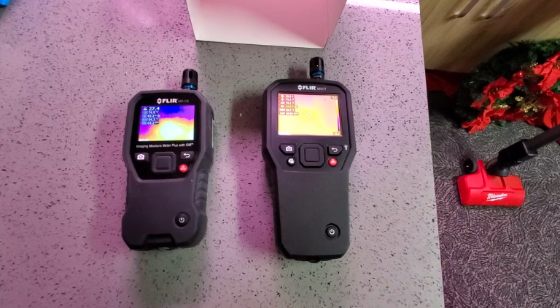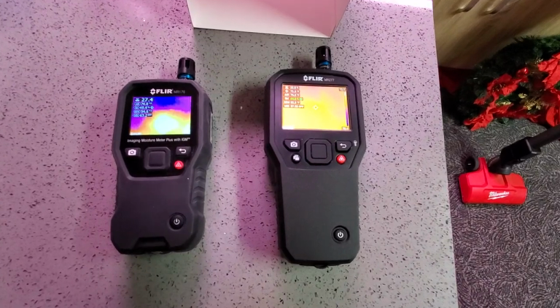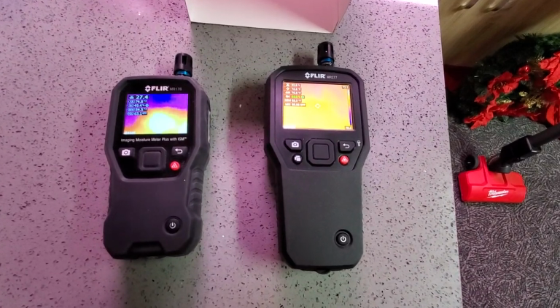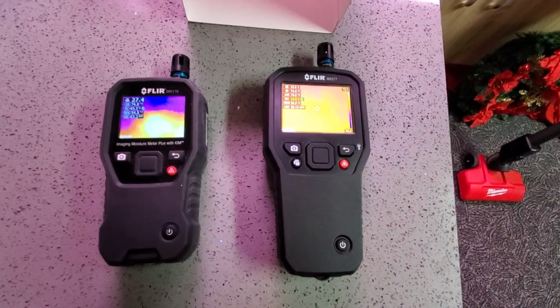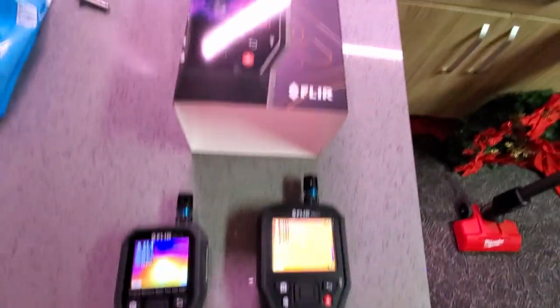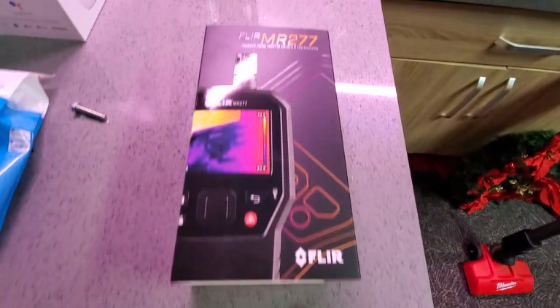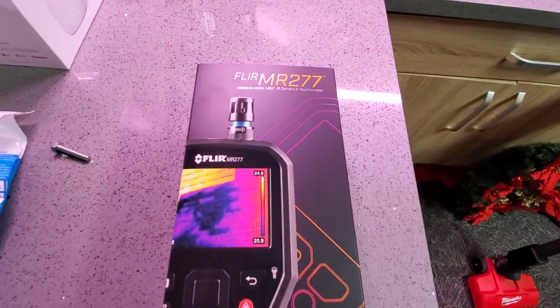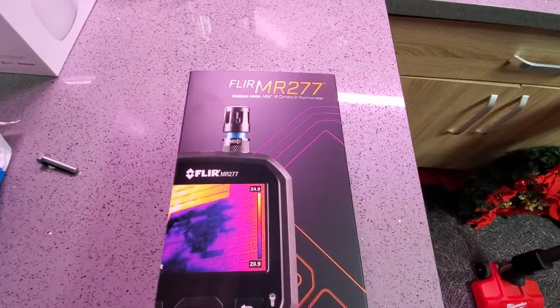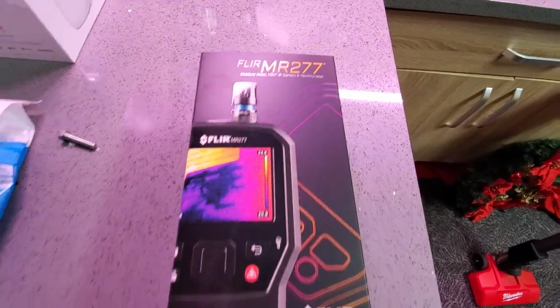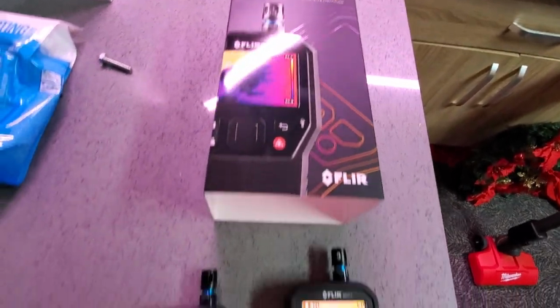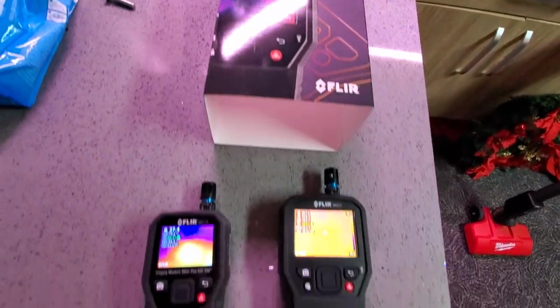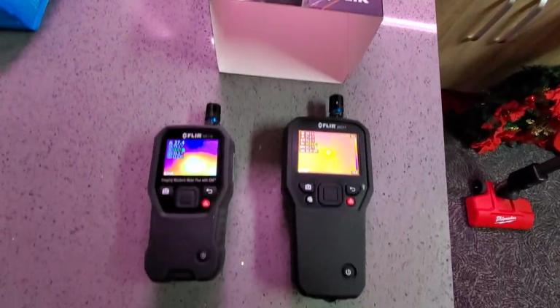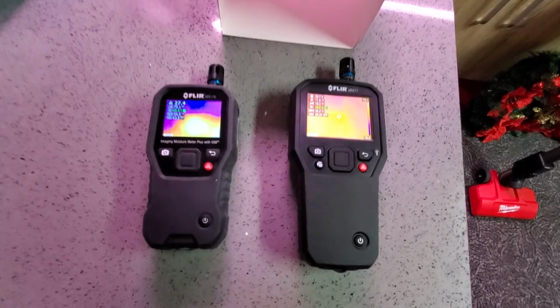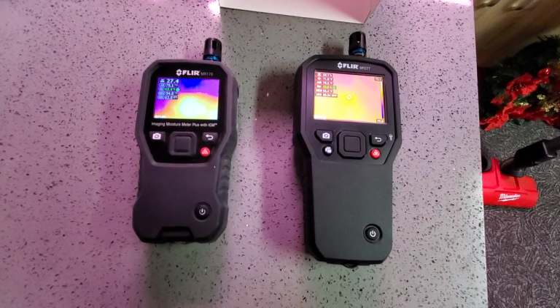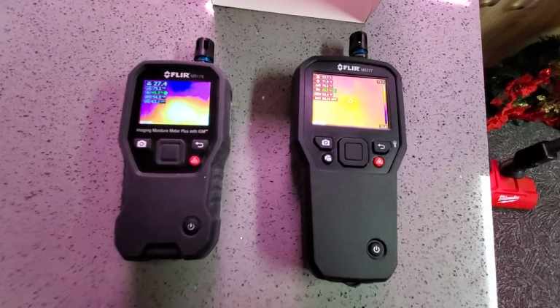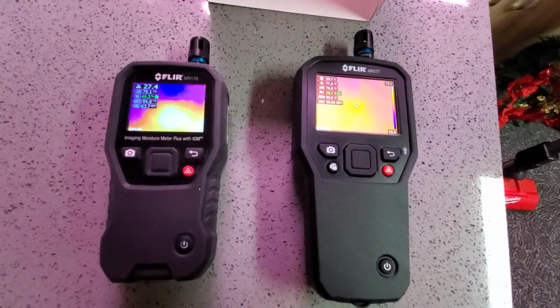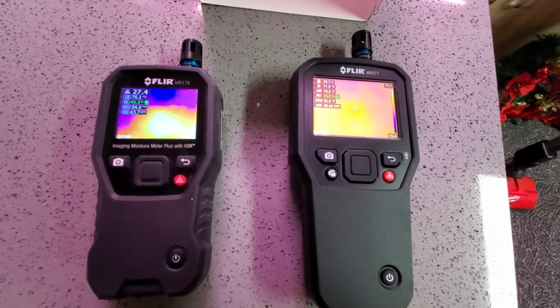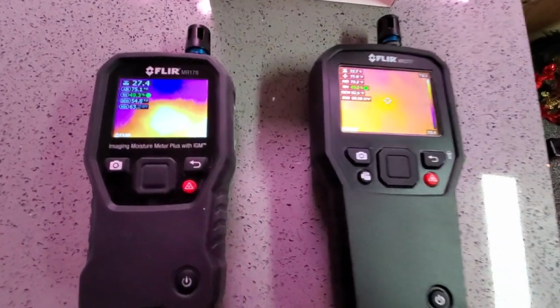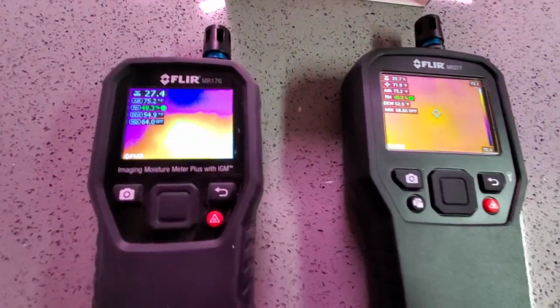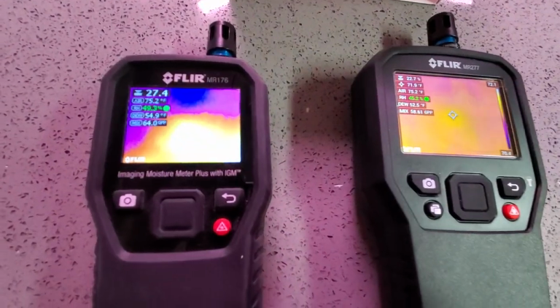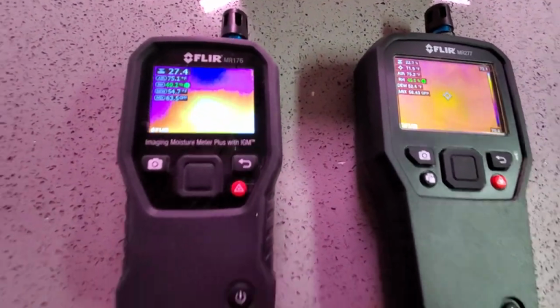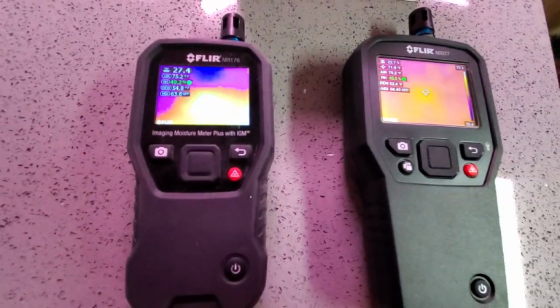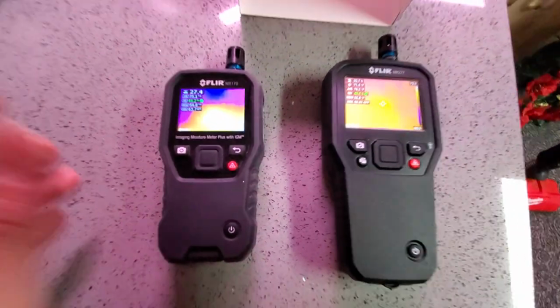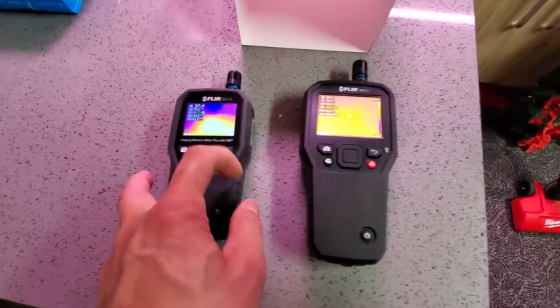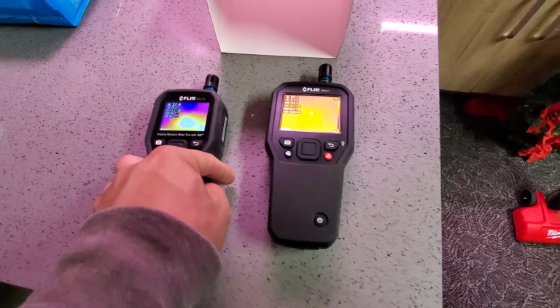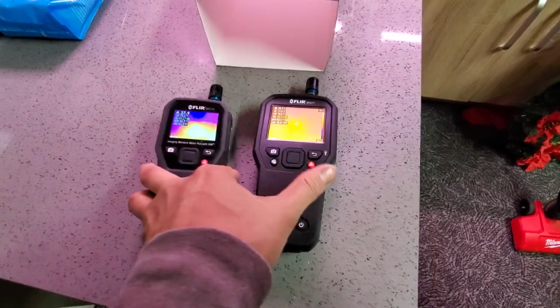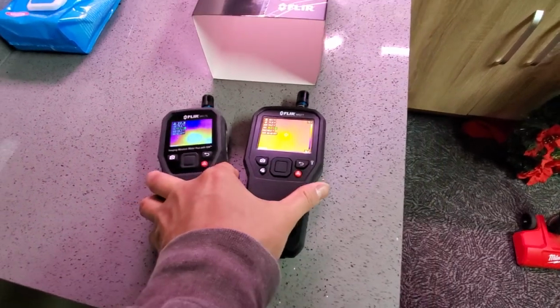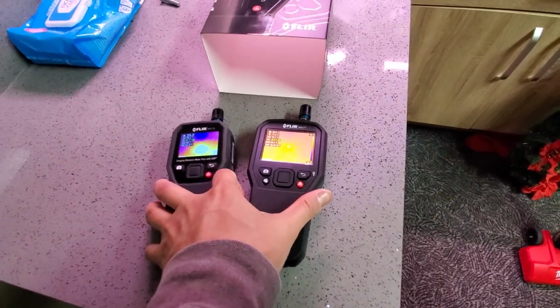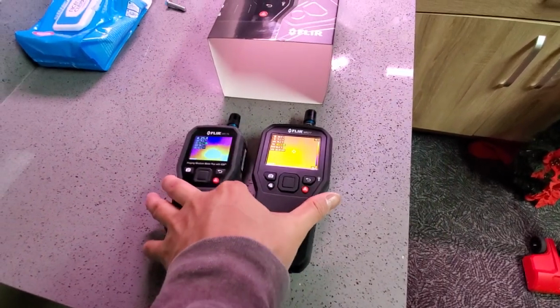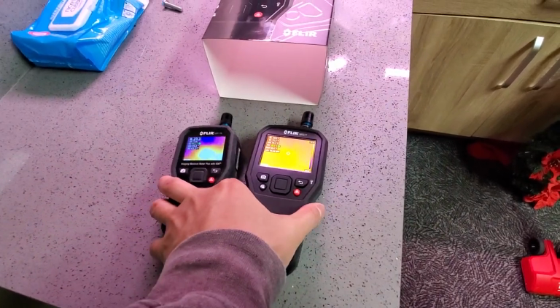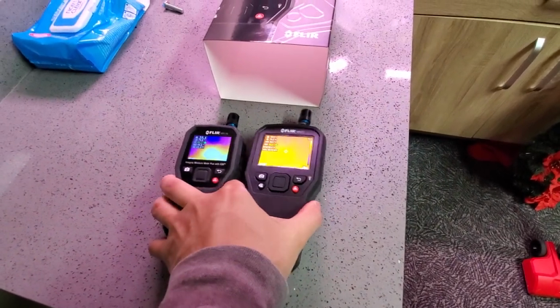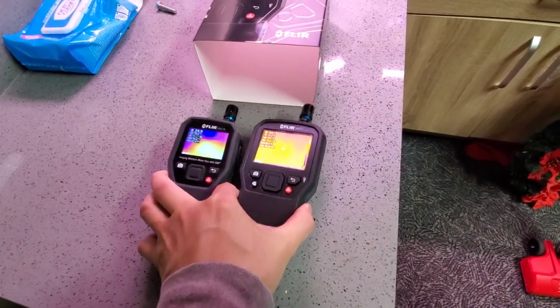This is just a quick video on the FLIR MR277. We are doing a thermal imaging comparison versus the FLIR MR176. I'll try to do this one-handed.